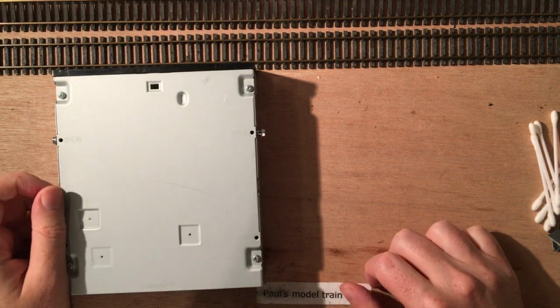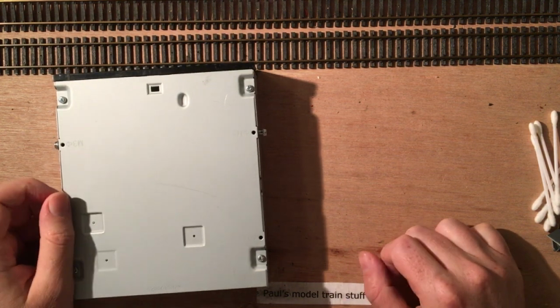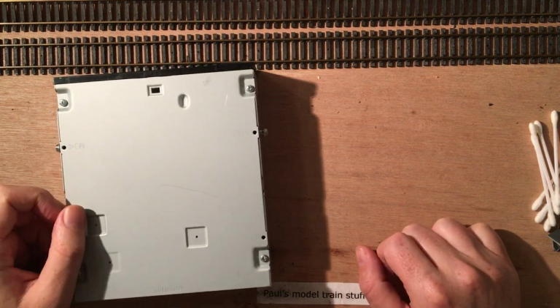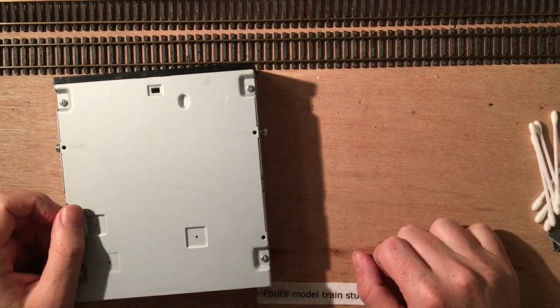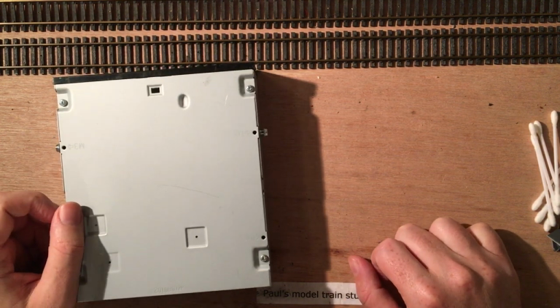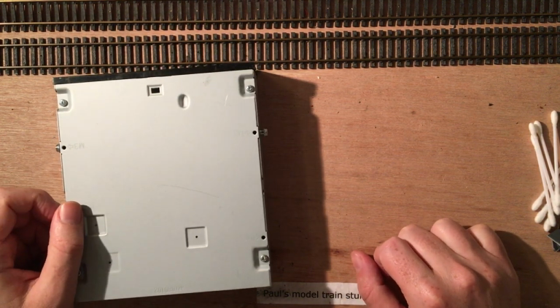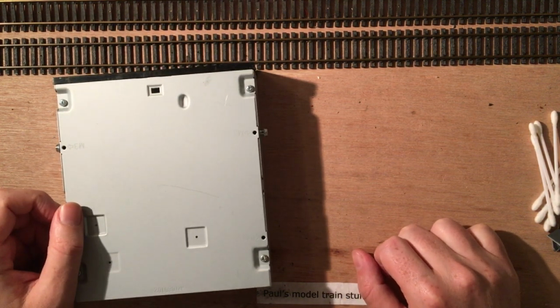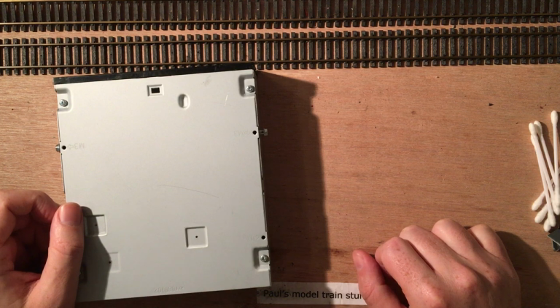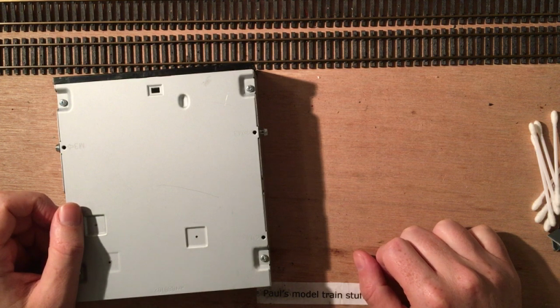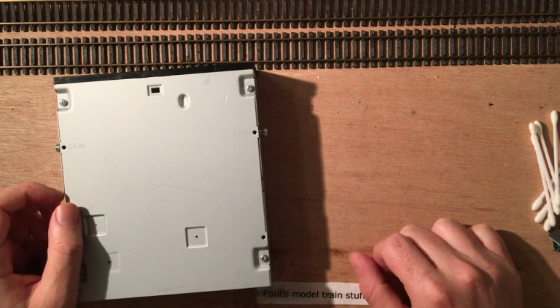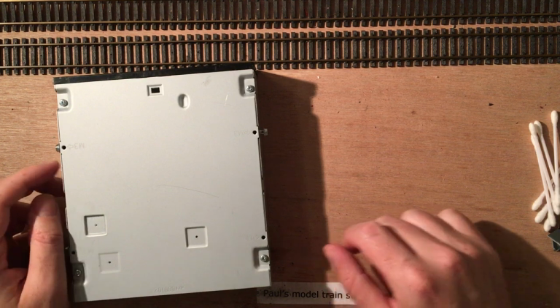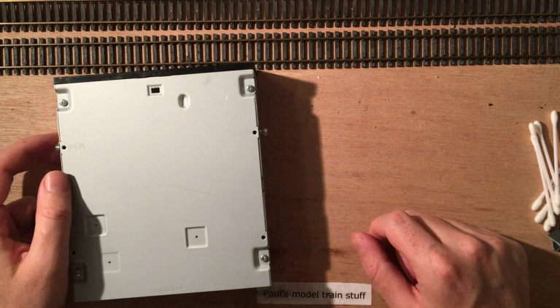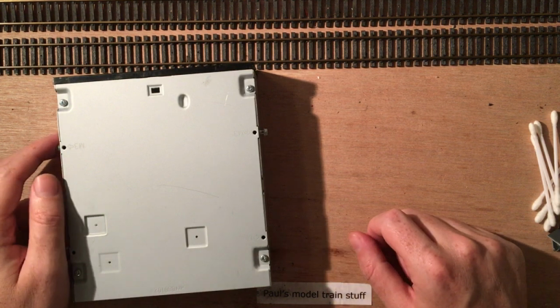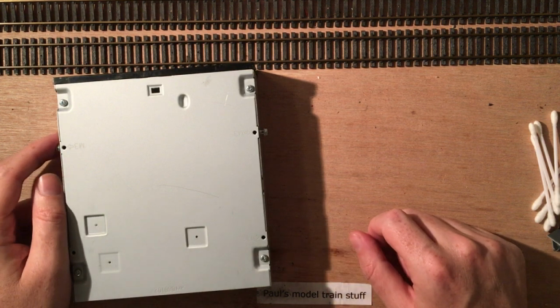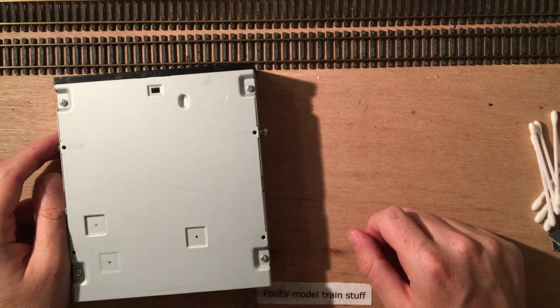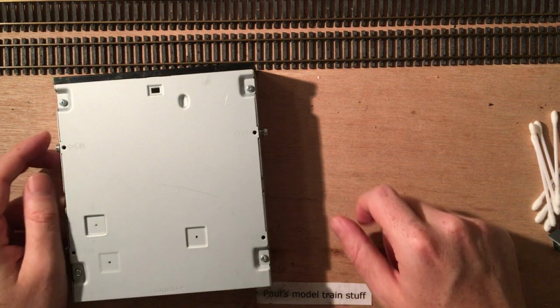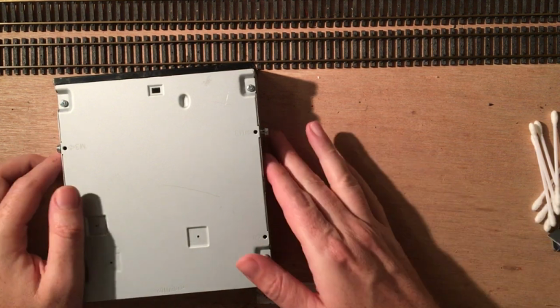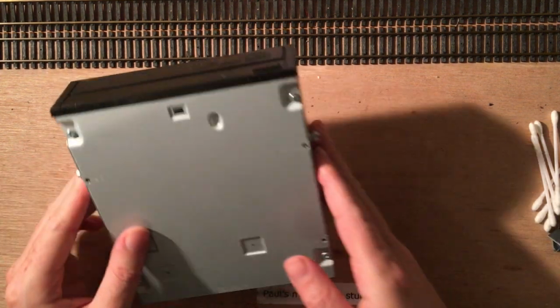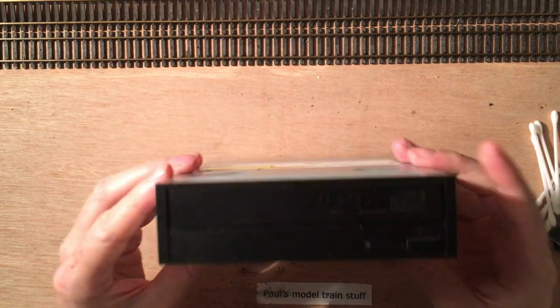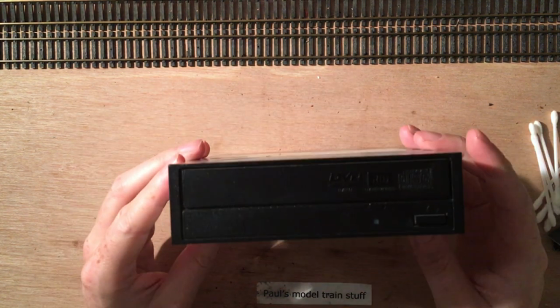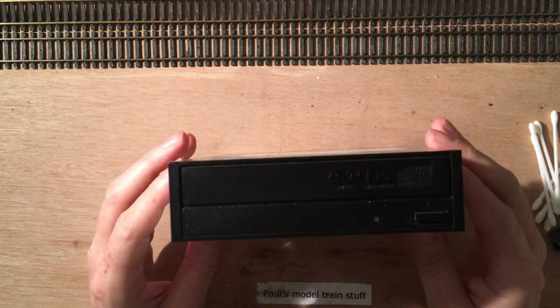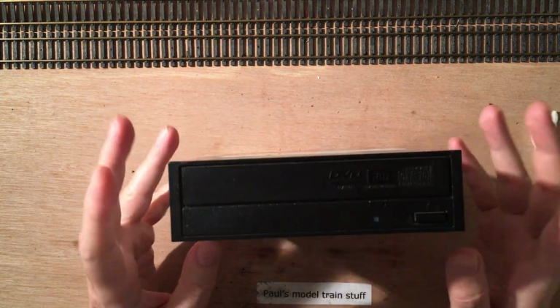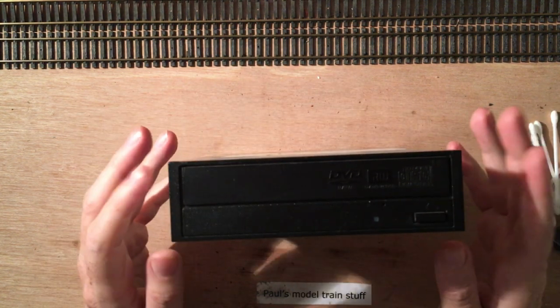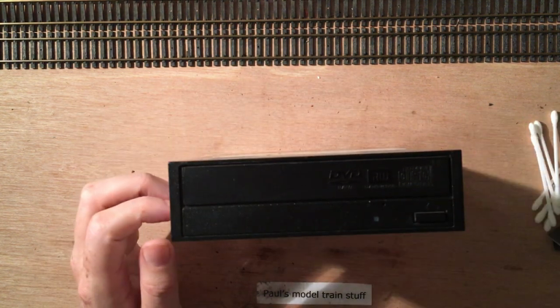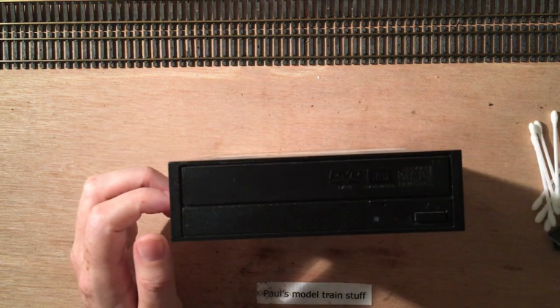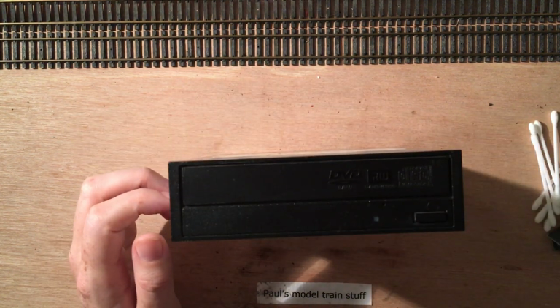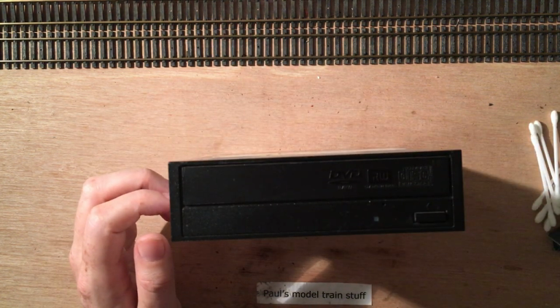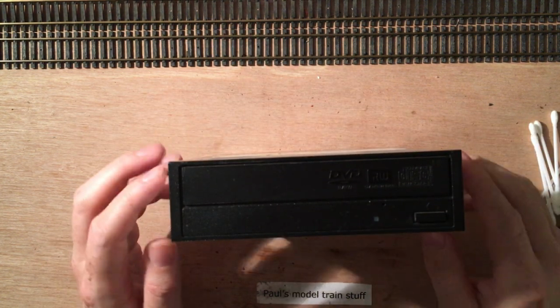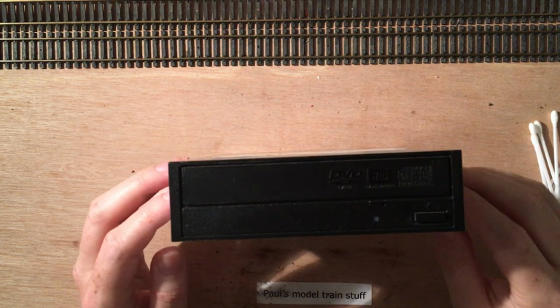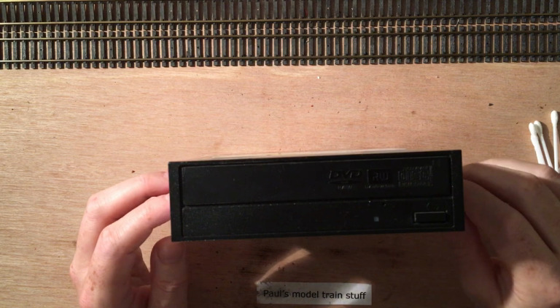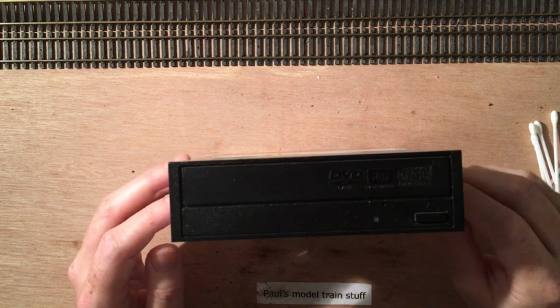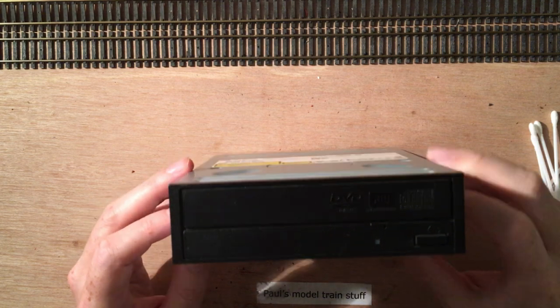Hi and welcome to Paul's Model Train Stuff. This is another one of my English videos, and it's in a series about using a CD motor for Lima trains.